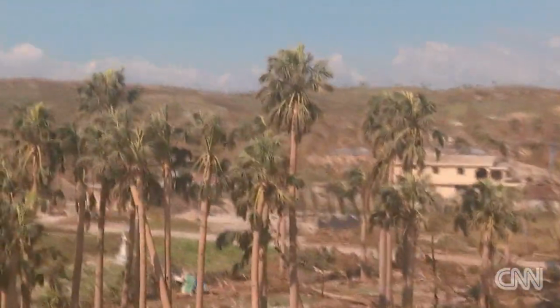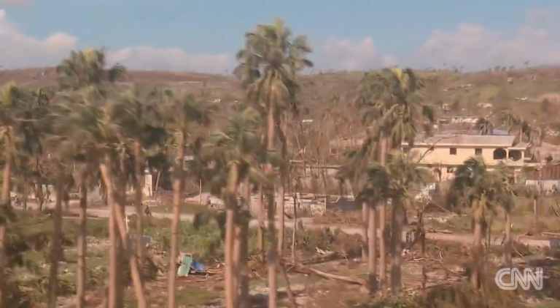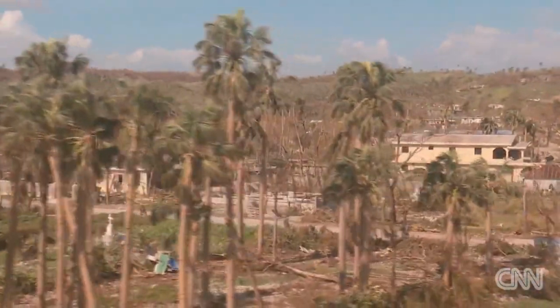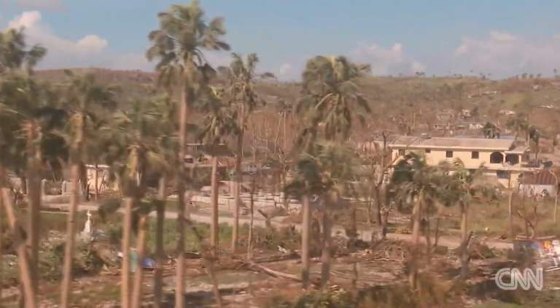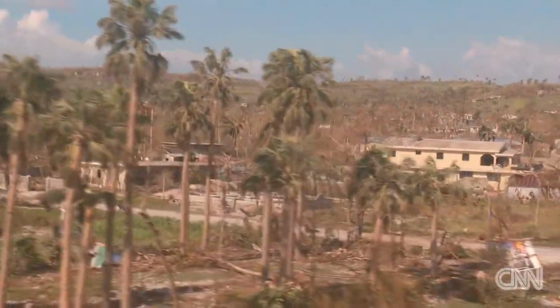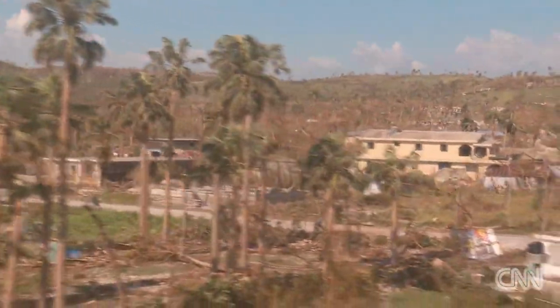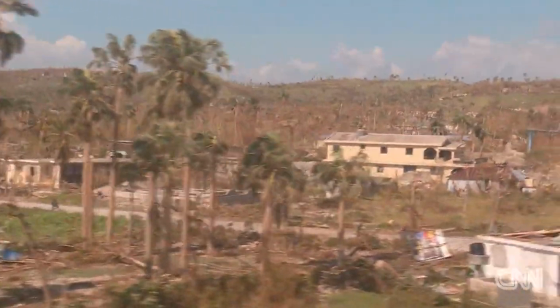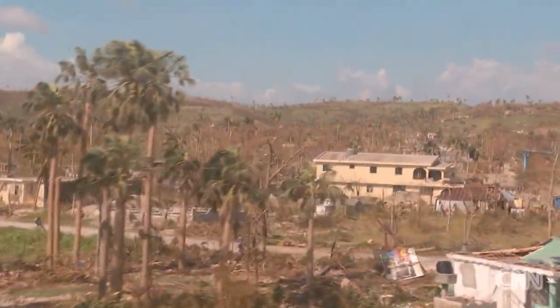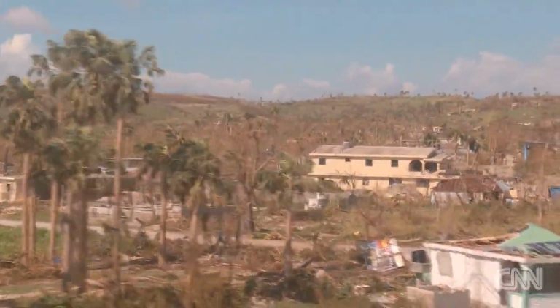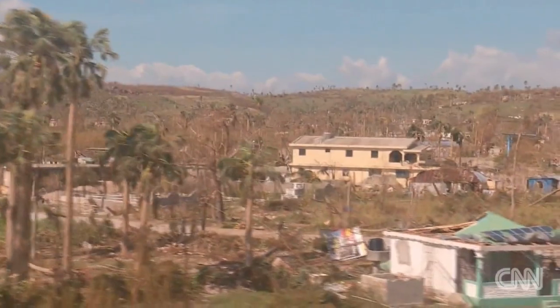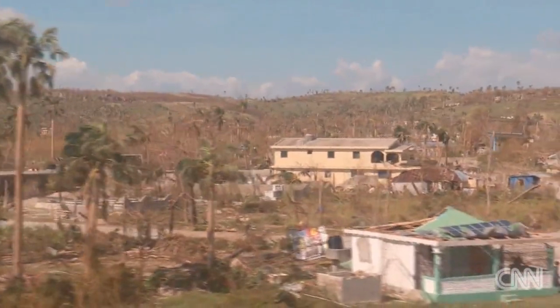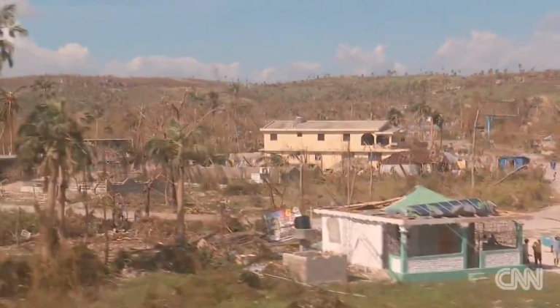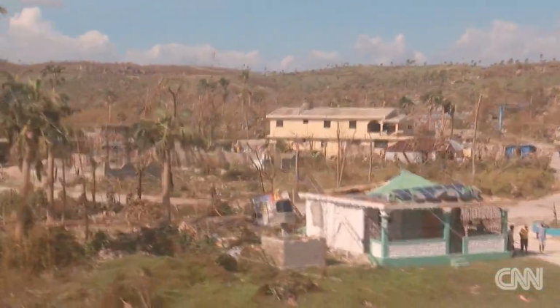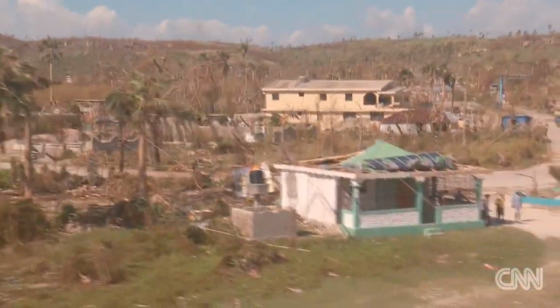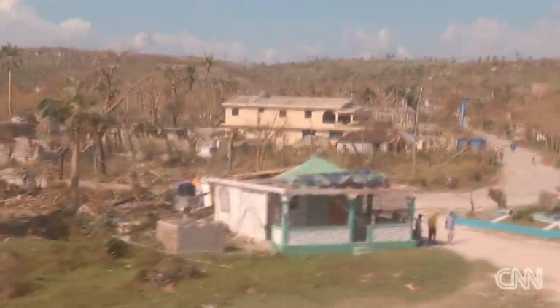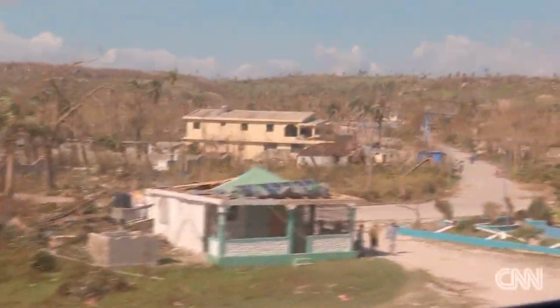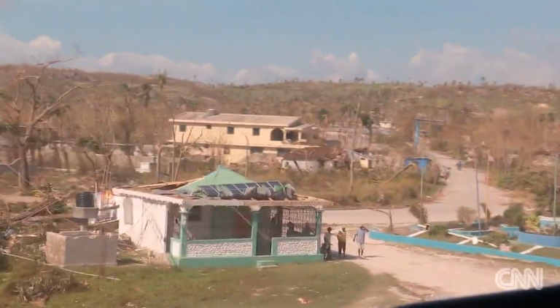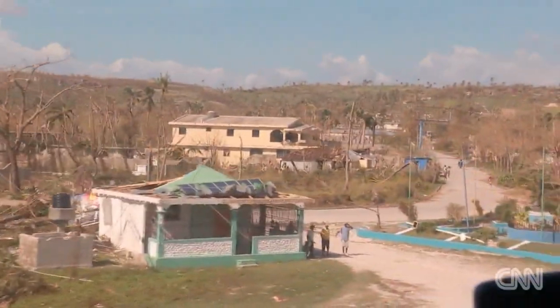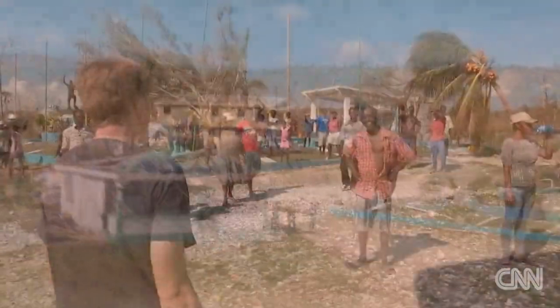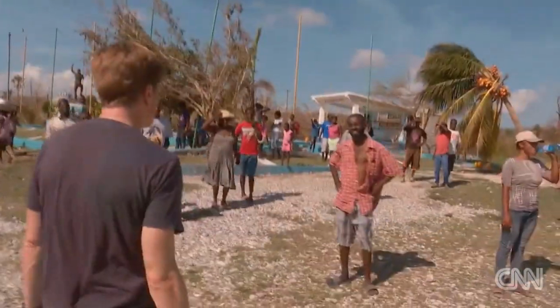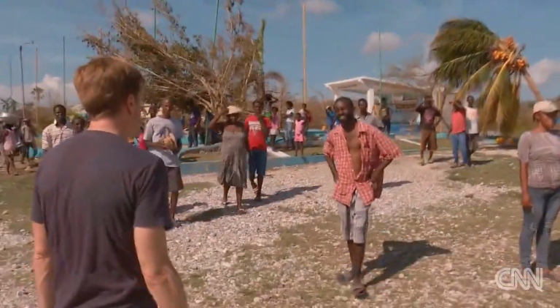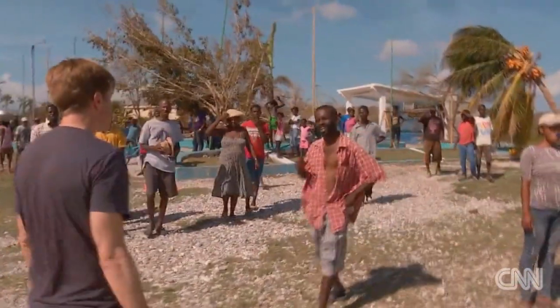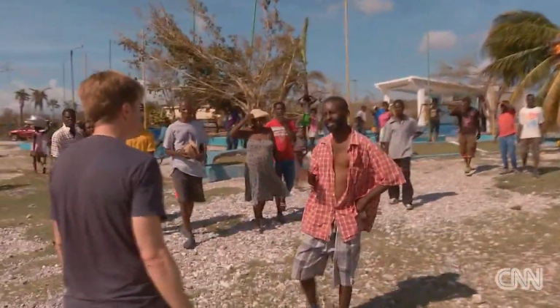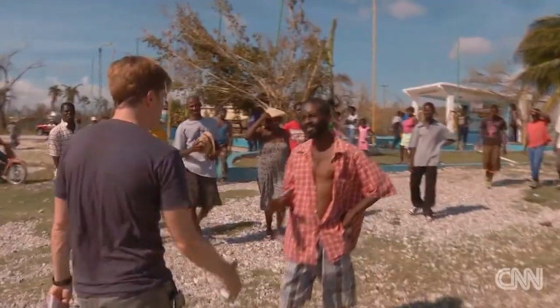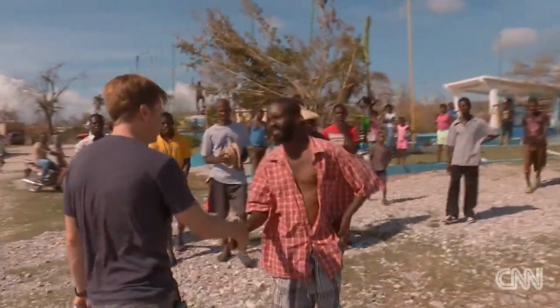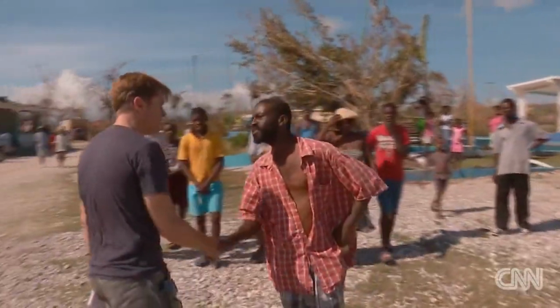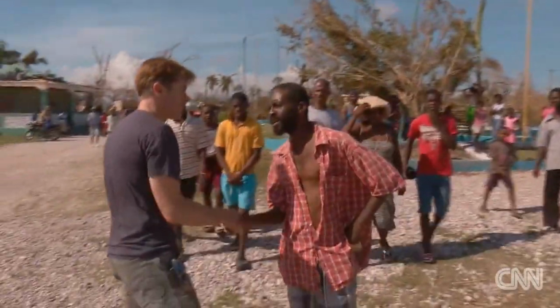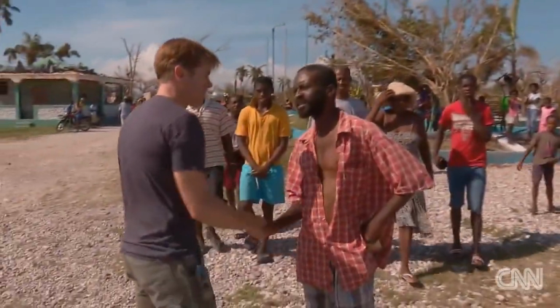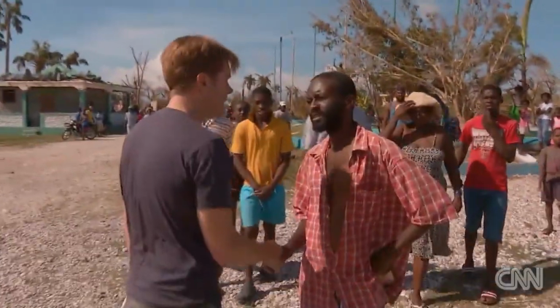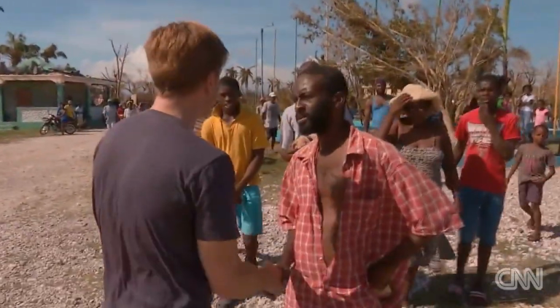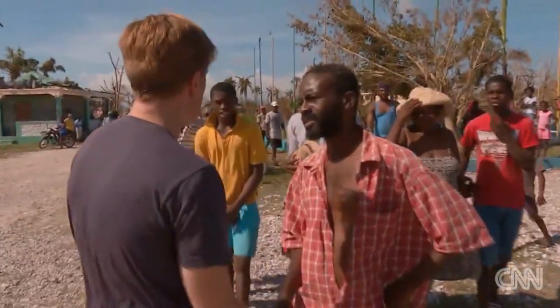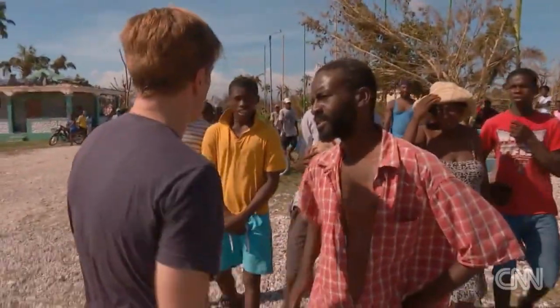Six years ago, this region was largely untouched by the earthquake that shattered the Haitian capital. But this time, the people here weren't so lucky.